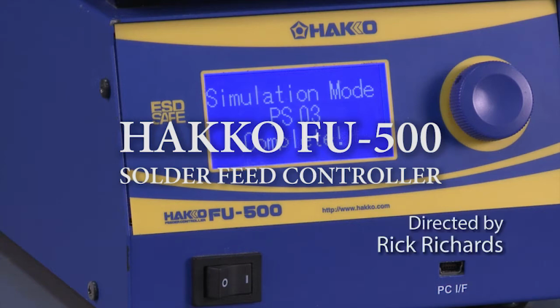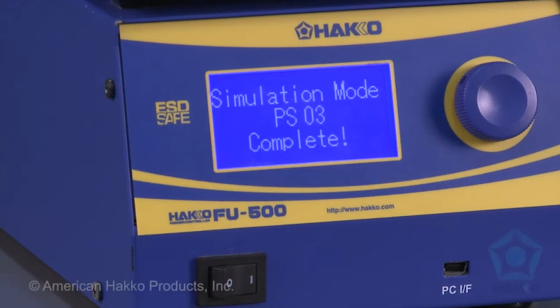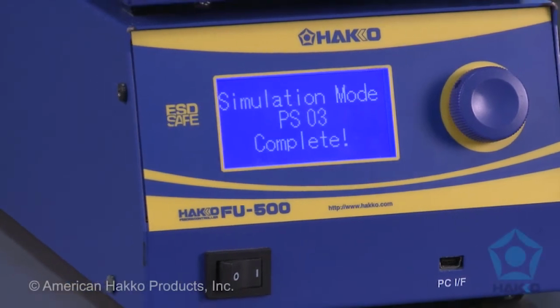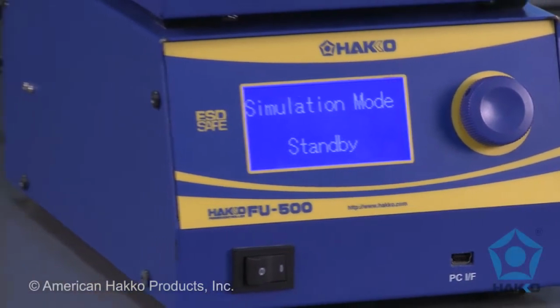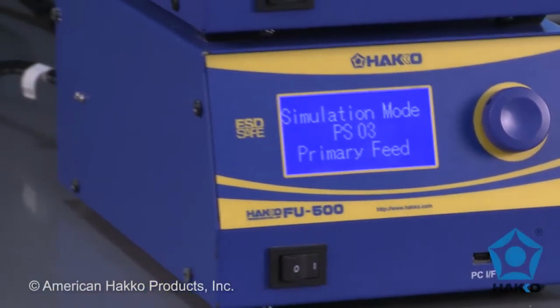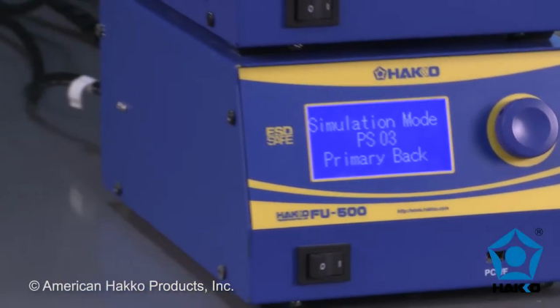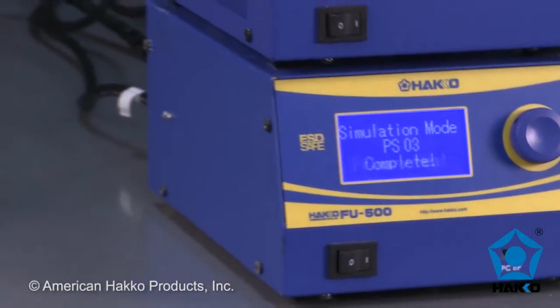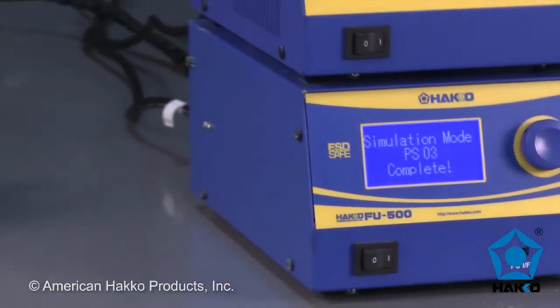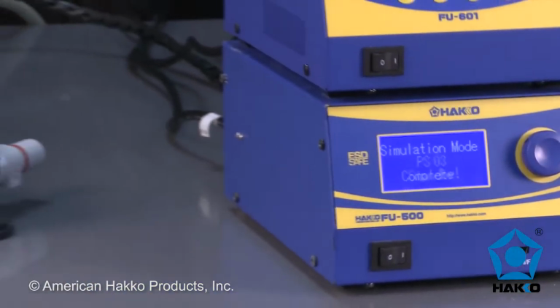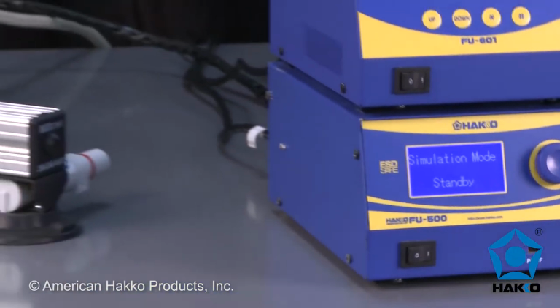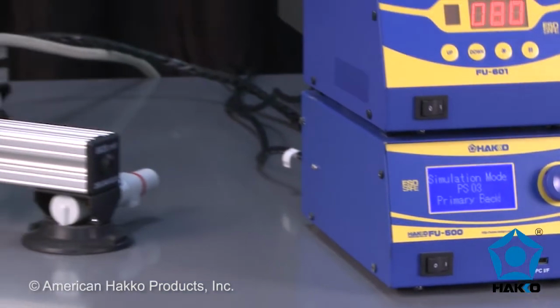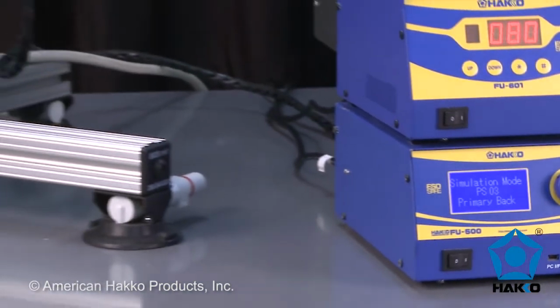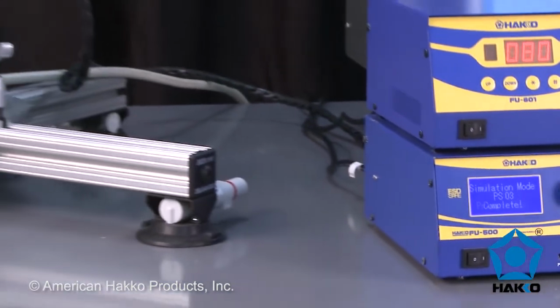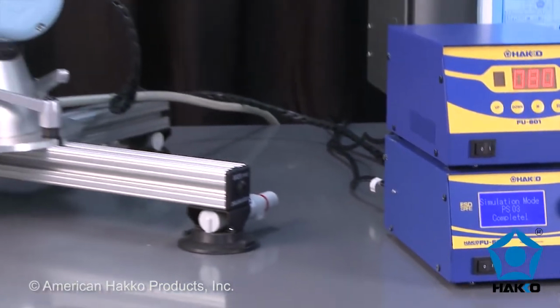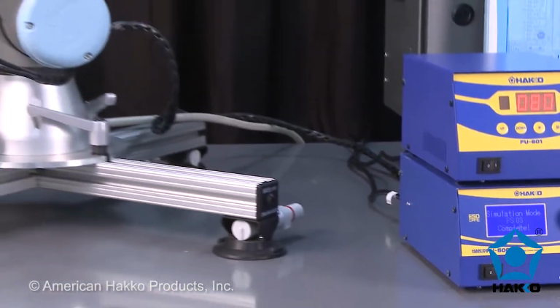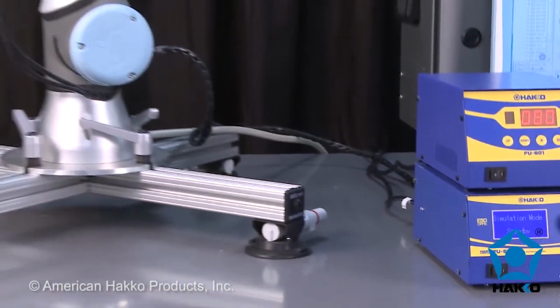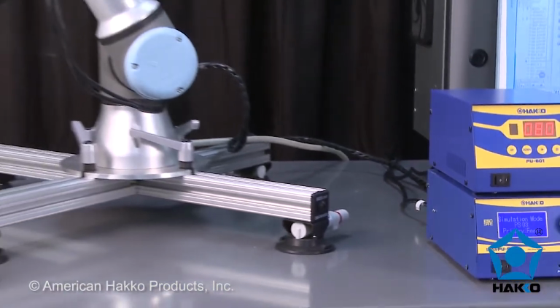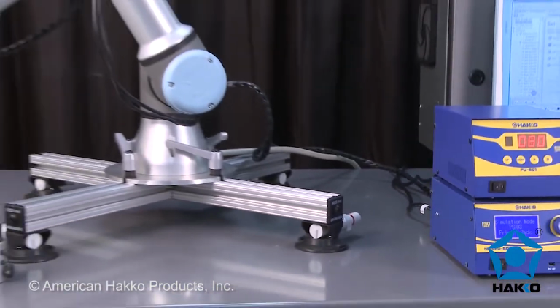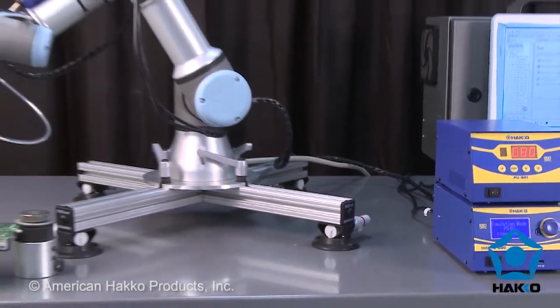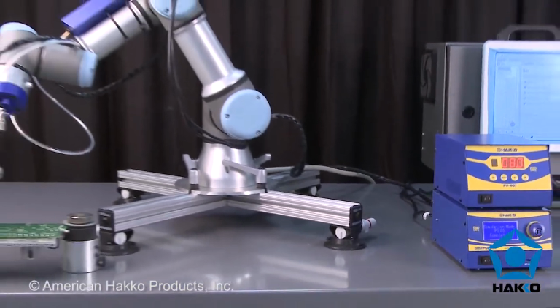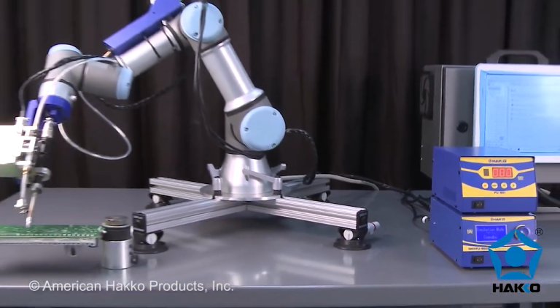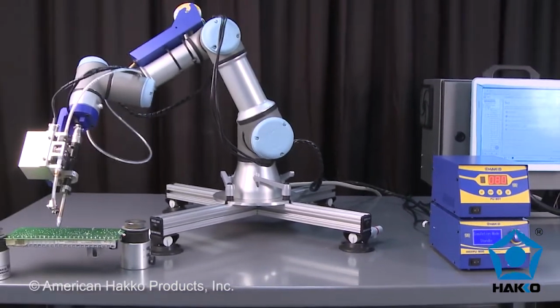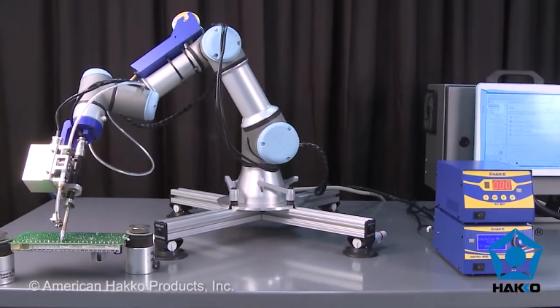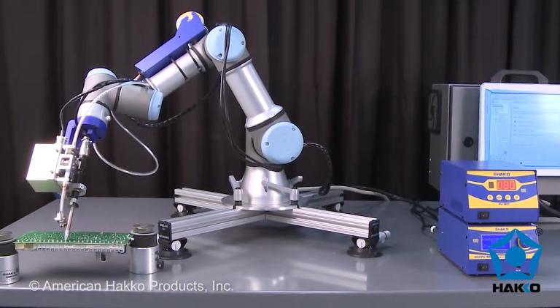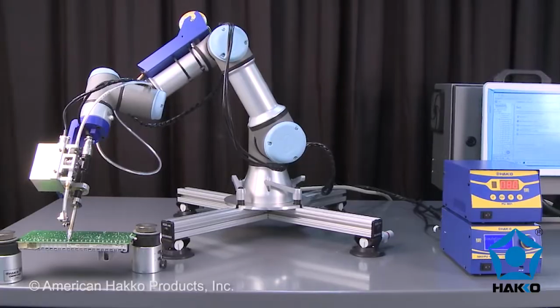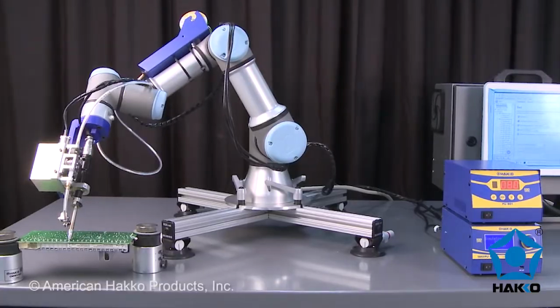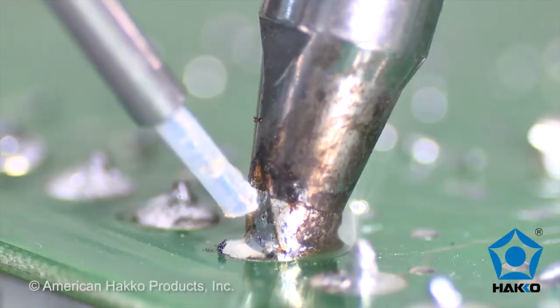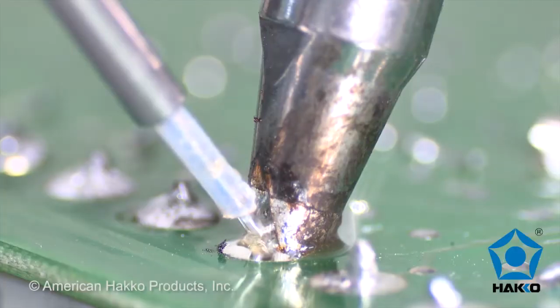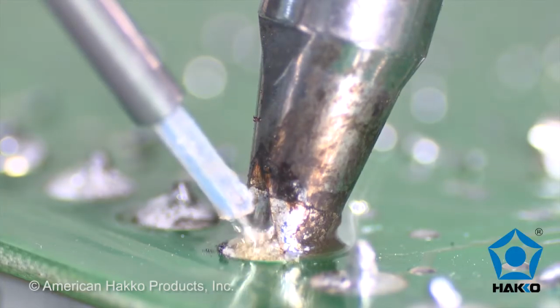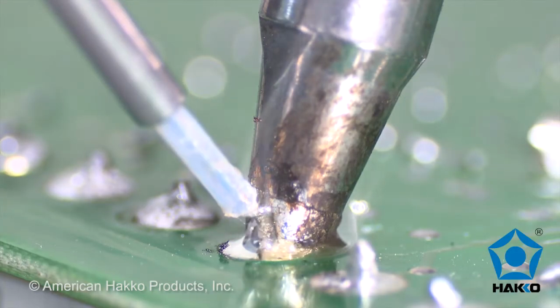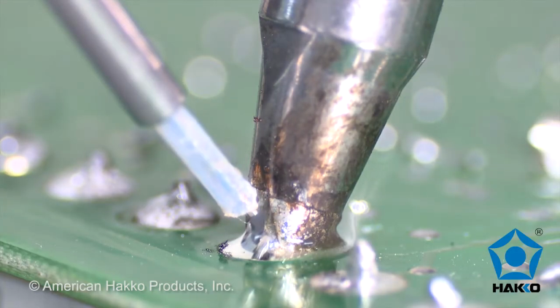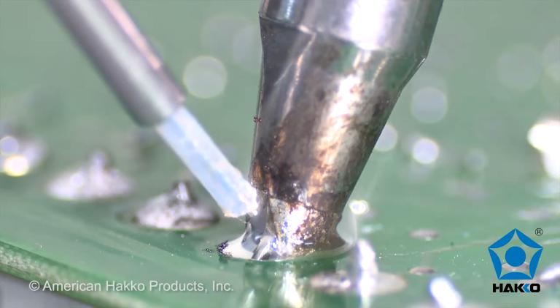The HAWCO FU500 solder feeder controller is designed for integration with an automated system that requires feeding wire solder to the soldering iron tip accurately and efficiently.